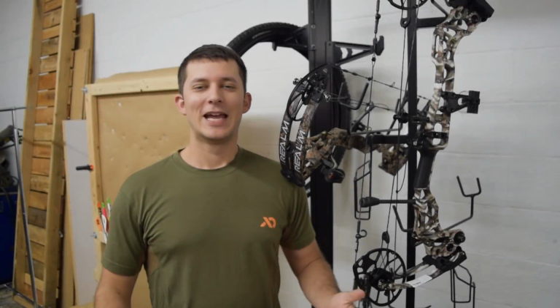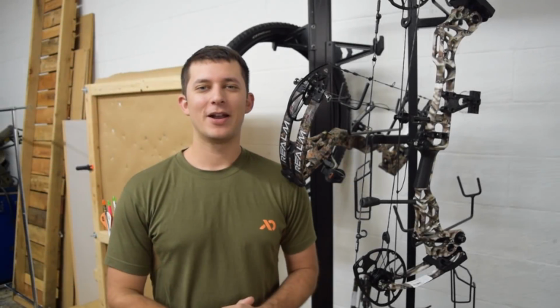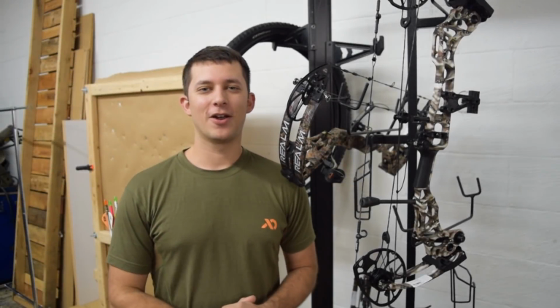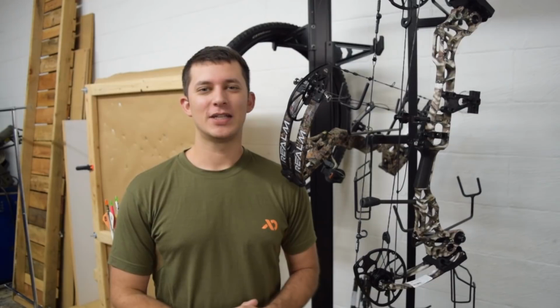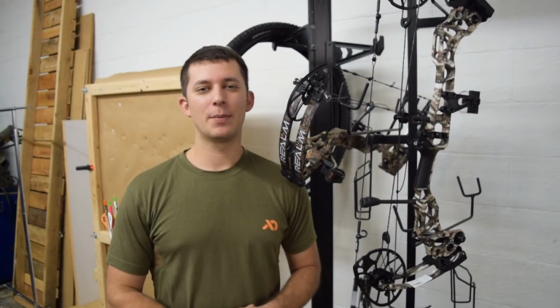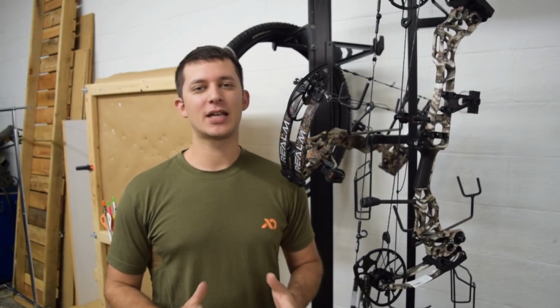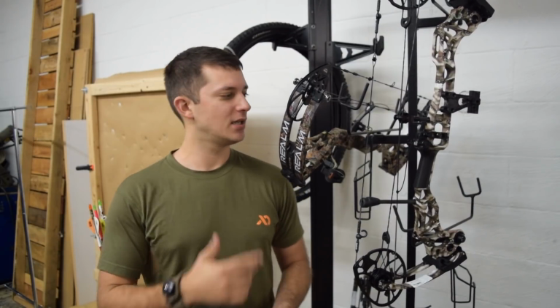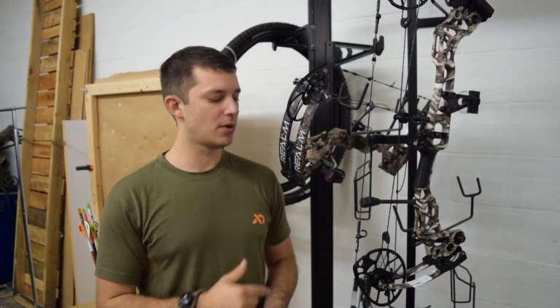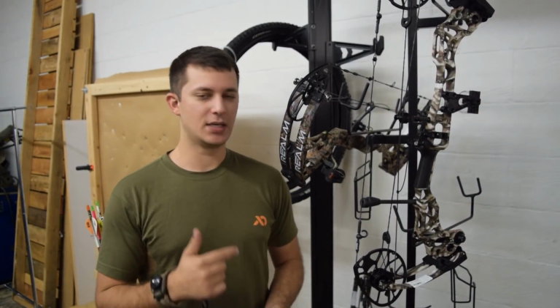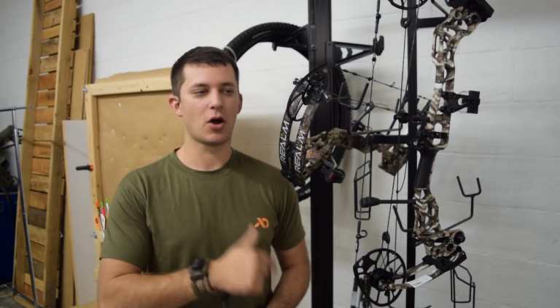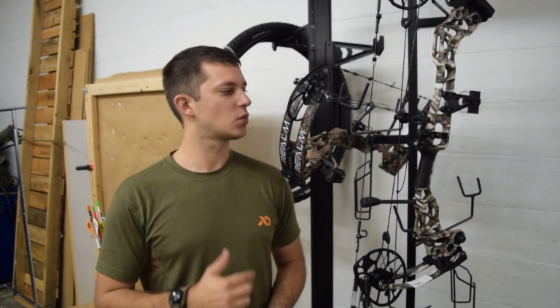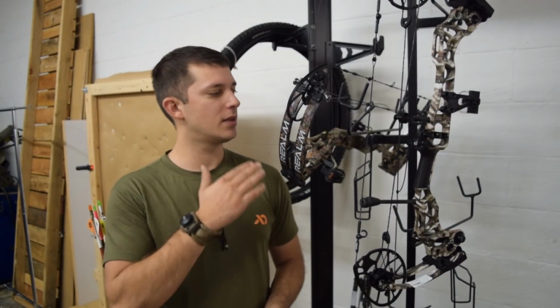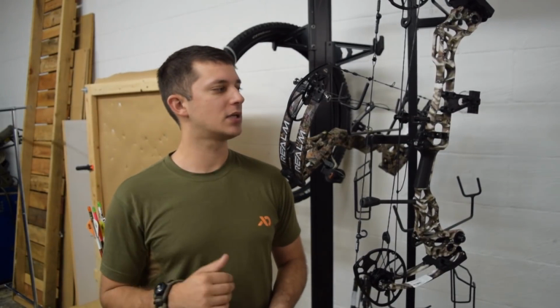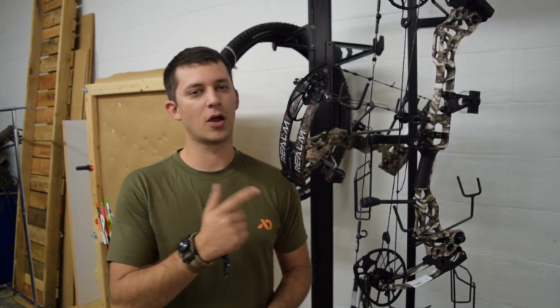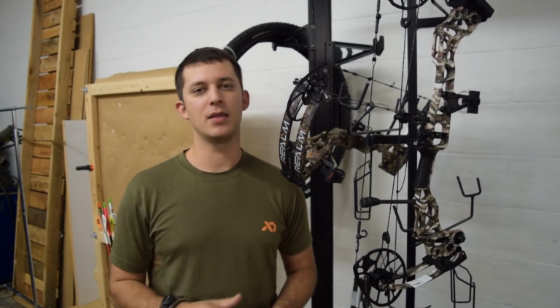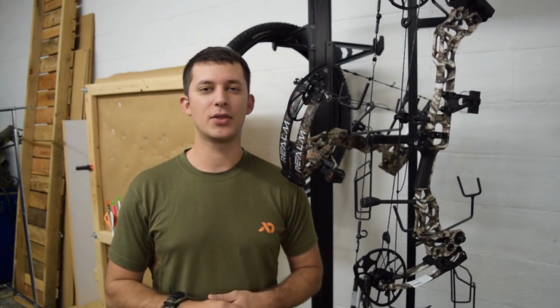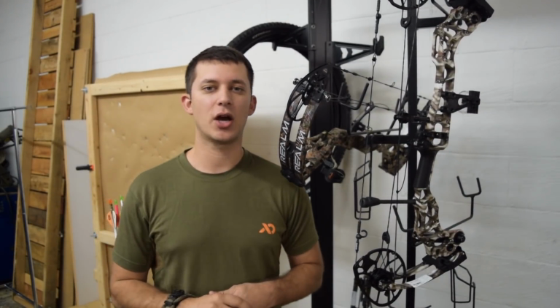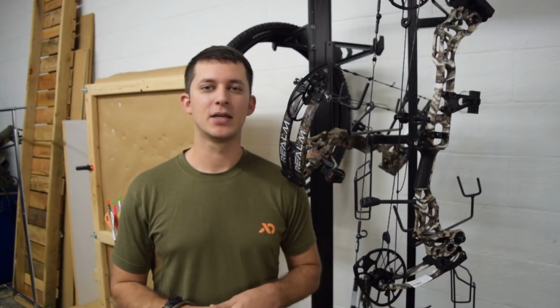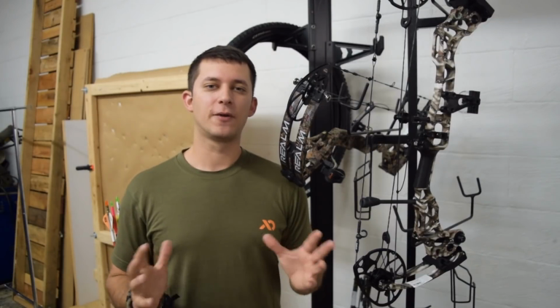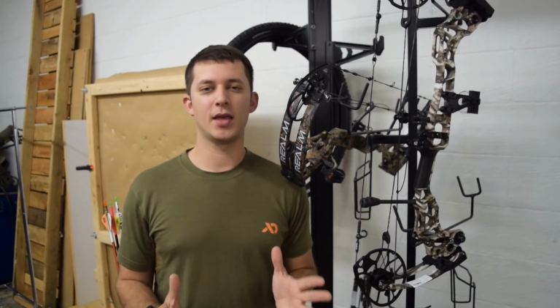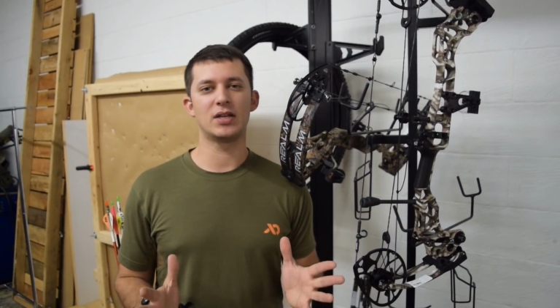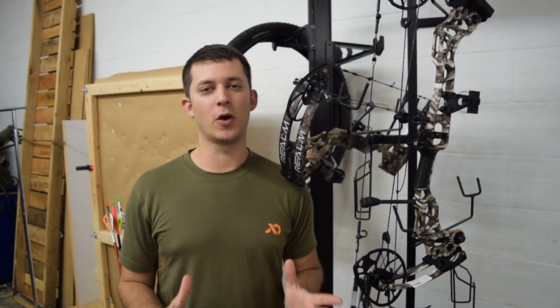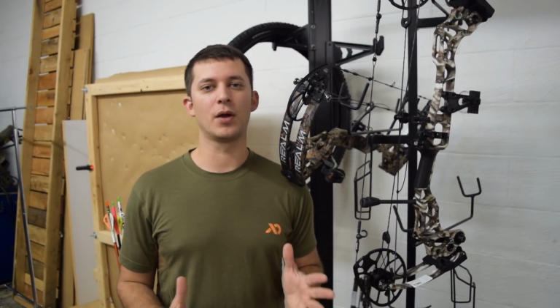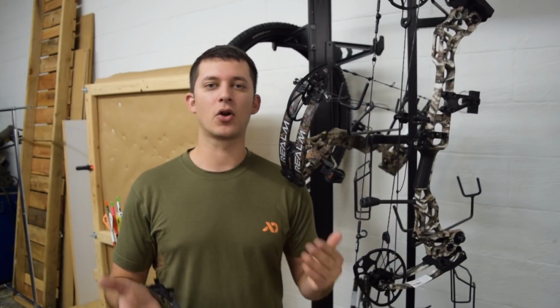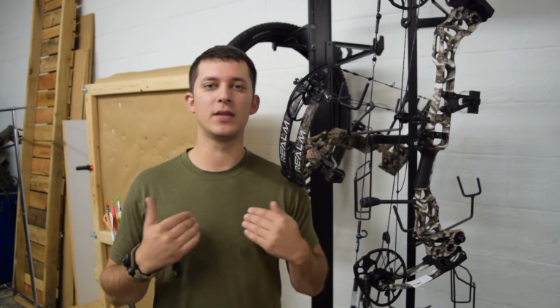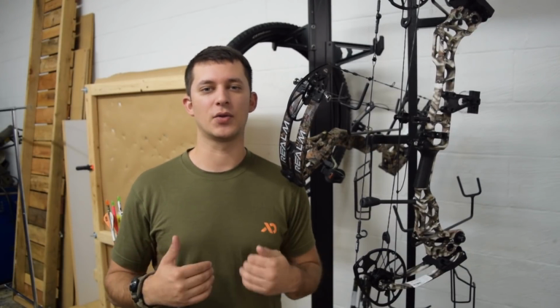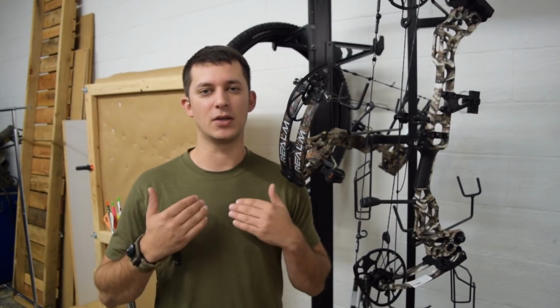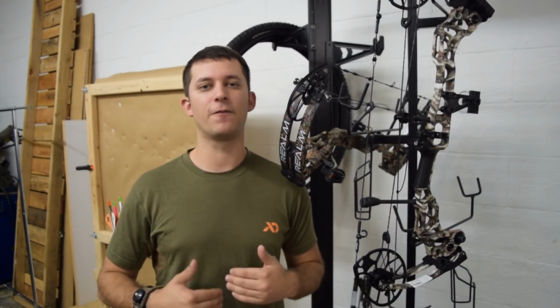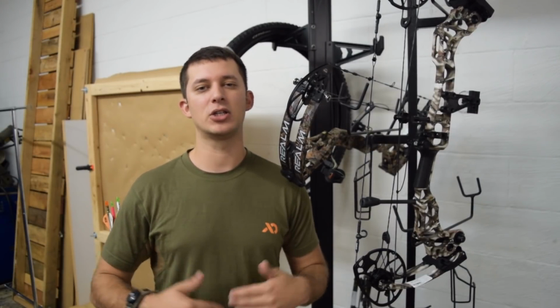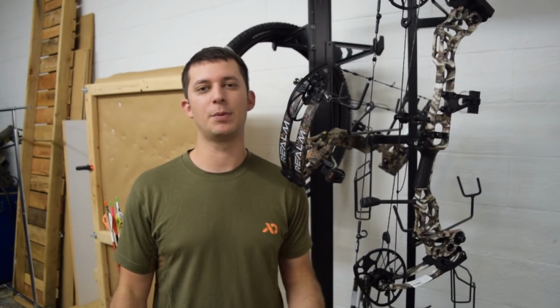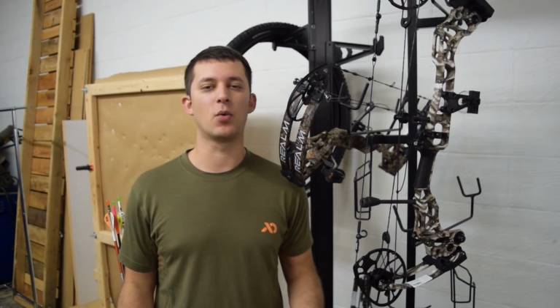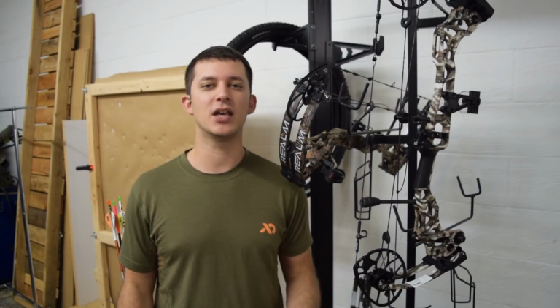Hey everybody, Garrett here. Today we're going to be retesting these three bows: the RX1, the Bowtech Realm, and the Matthews Triax. There are a few things that we definitely overlooked, and our goal on this channel is to get good information out to the people that want to see it.